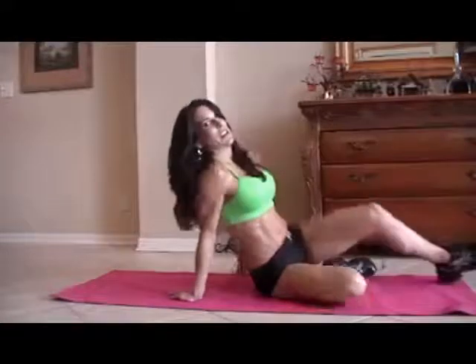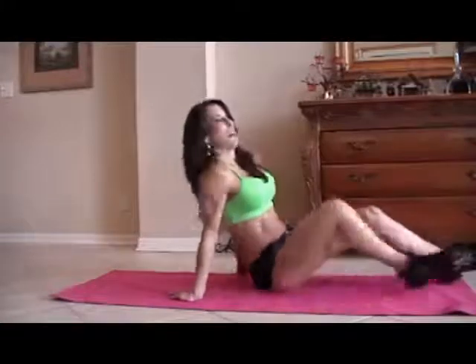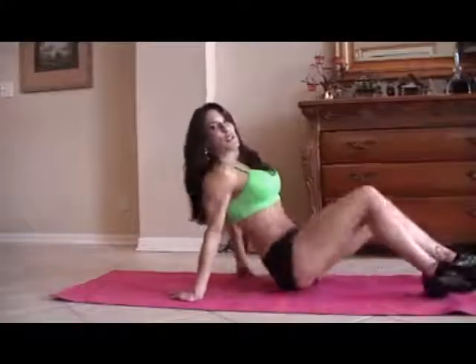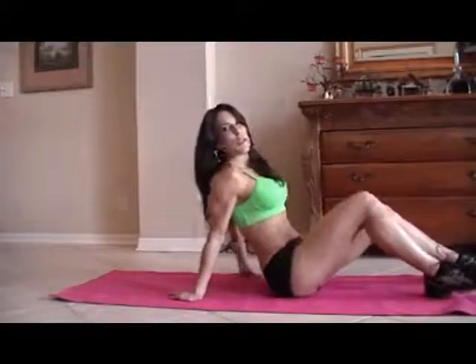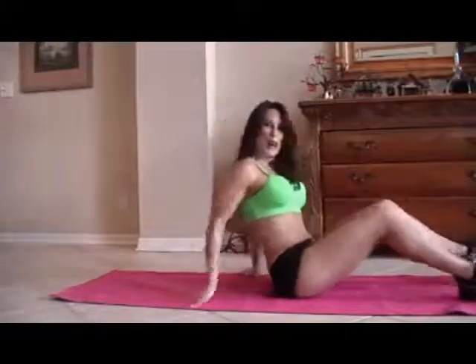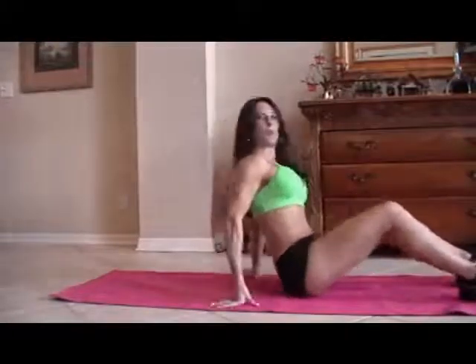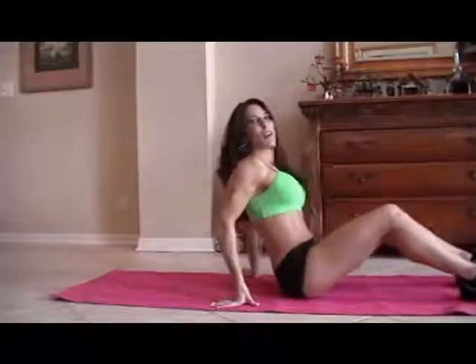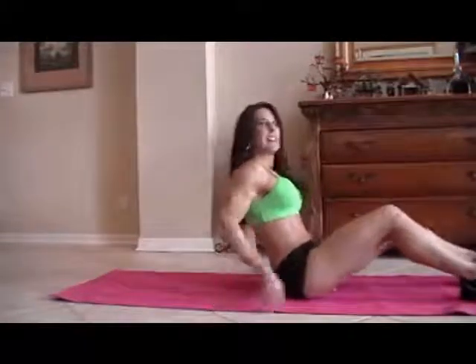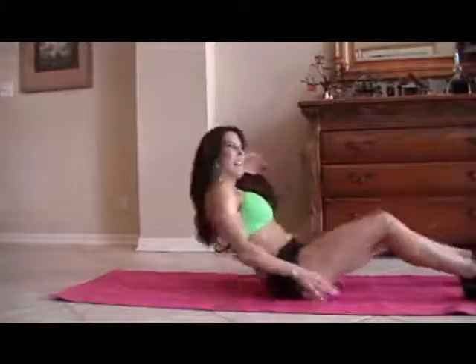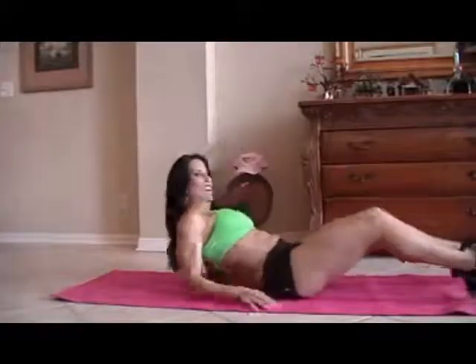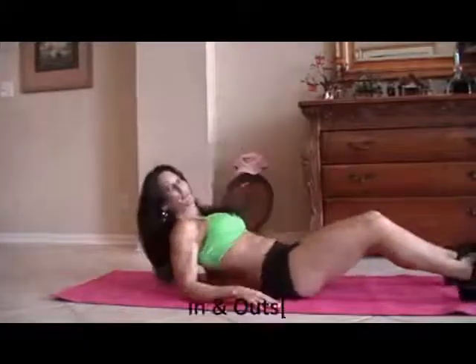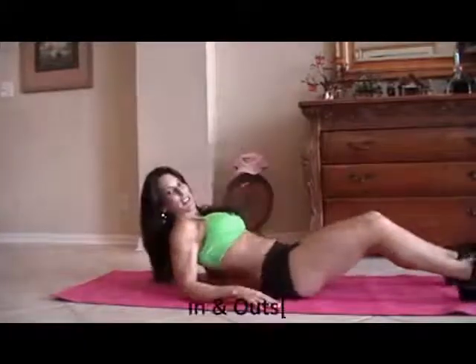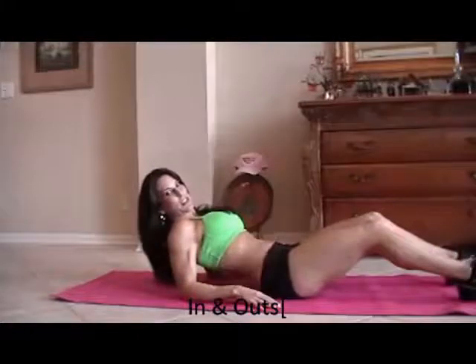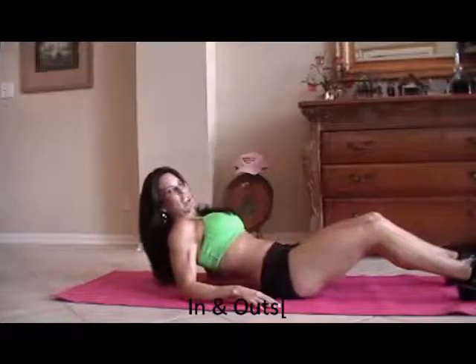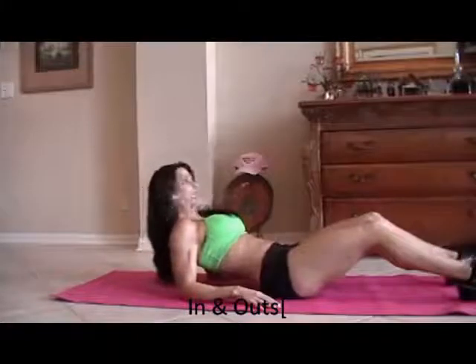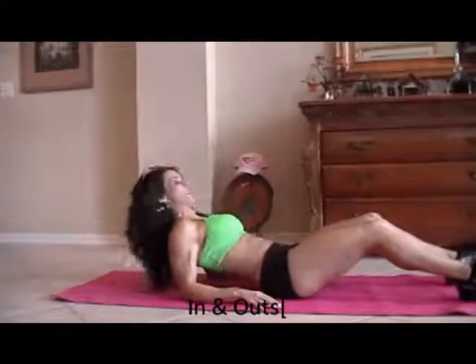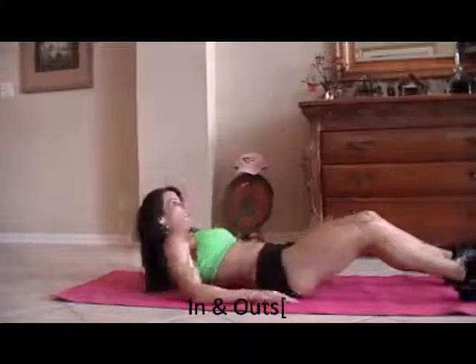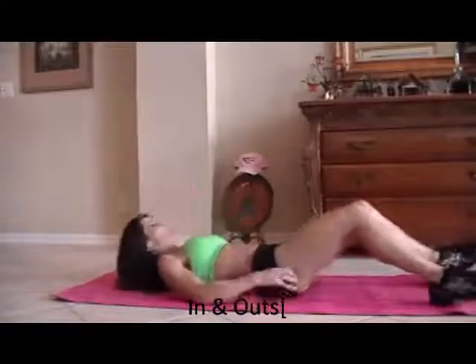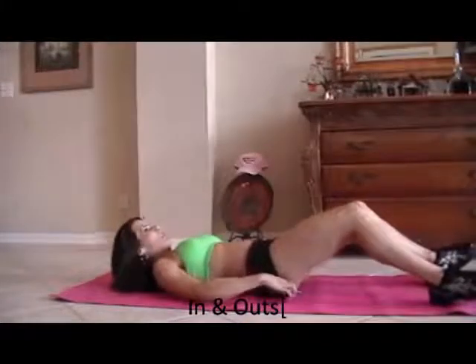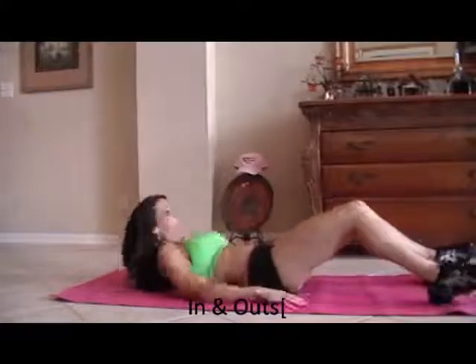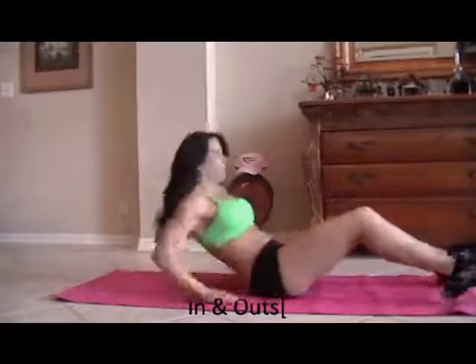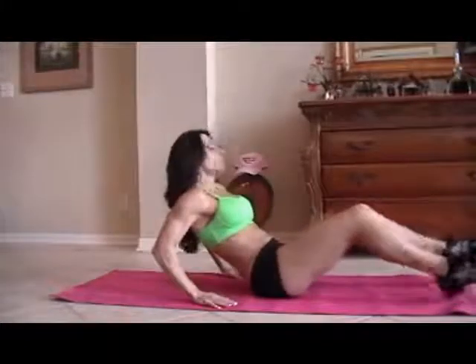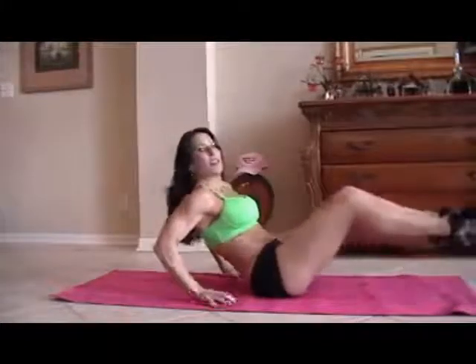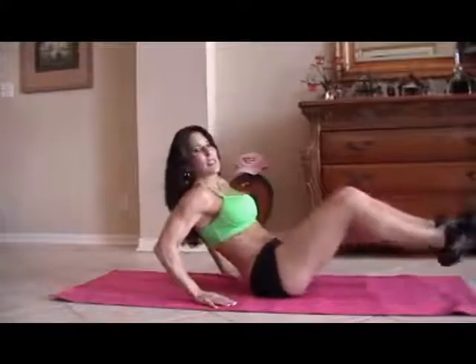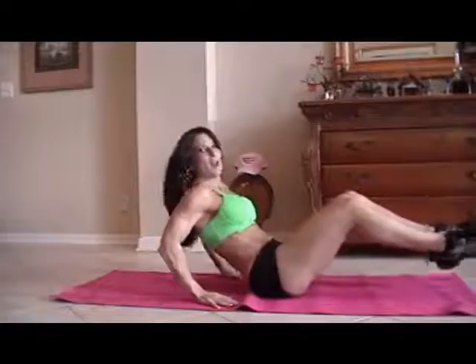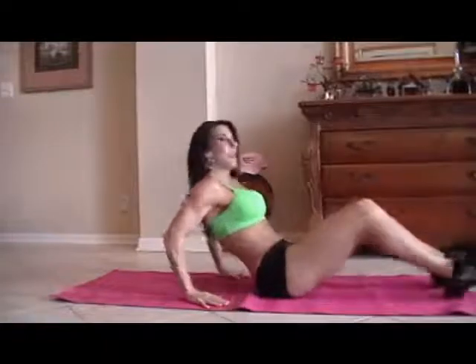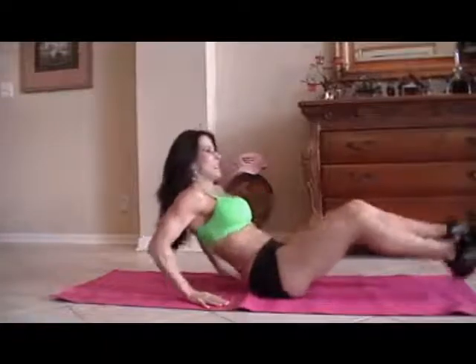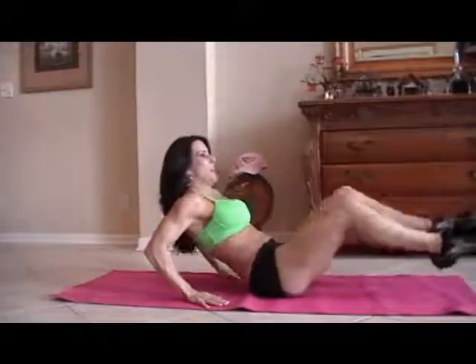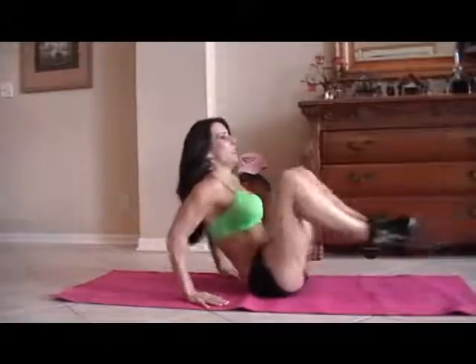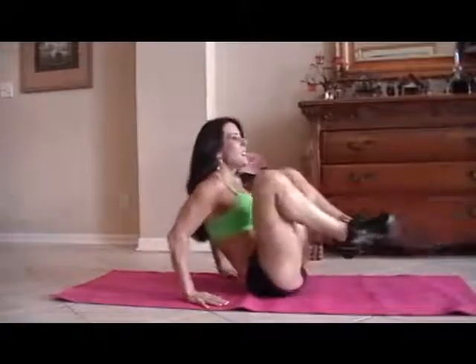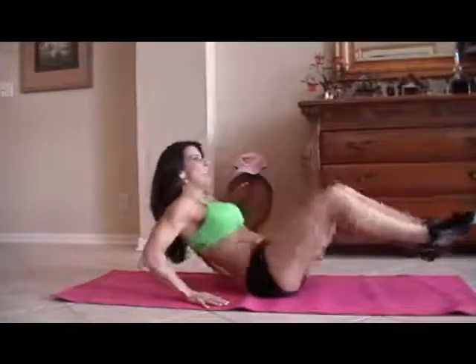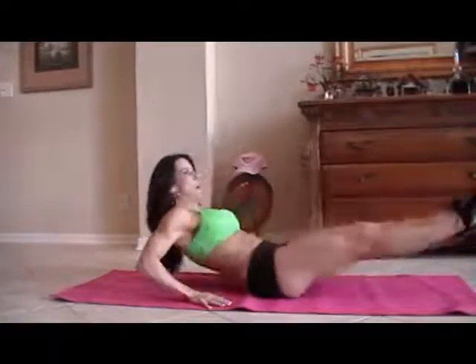You're going to need a mat. First, we're going to start with what I call in and out. We're going to do 15 of each exercise. So we're going to sit back with our hands and we're just going to go in and out.